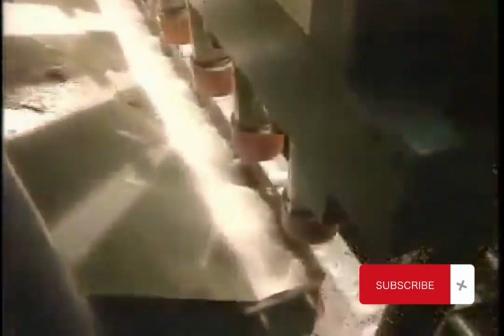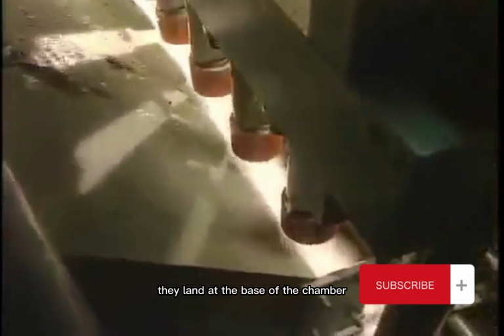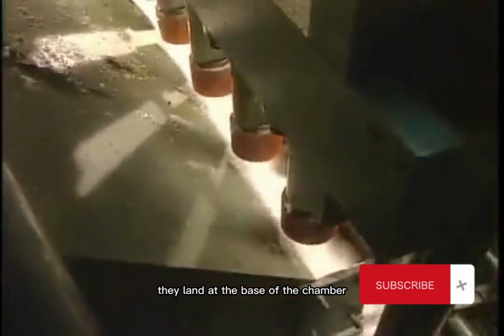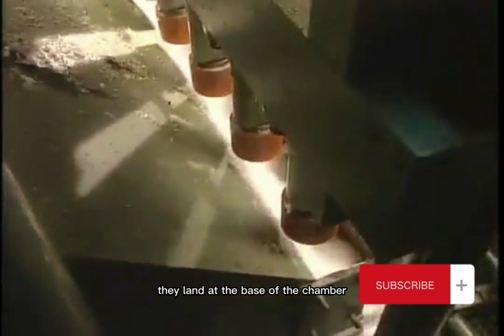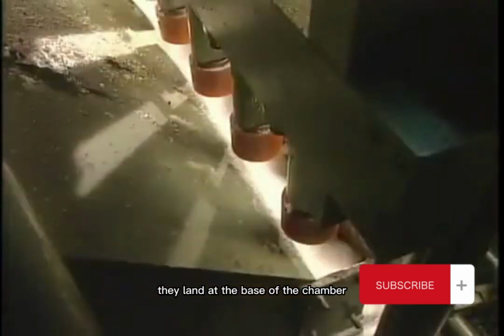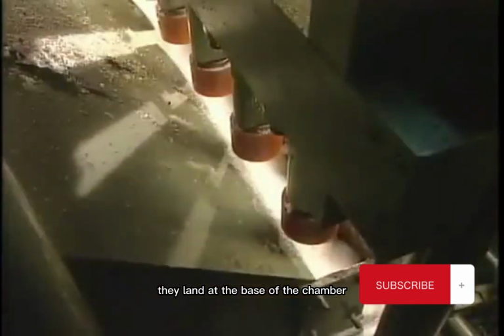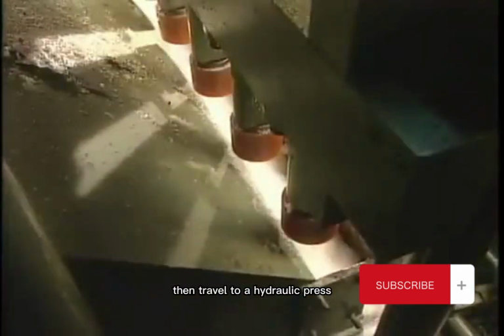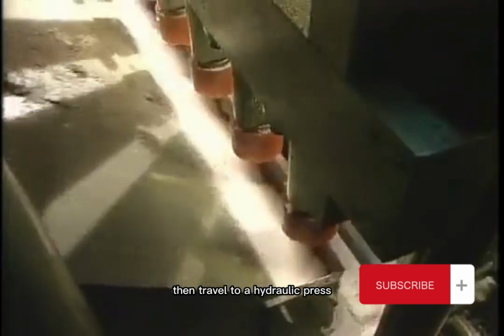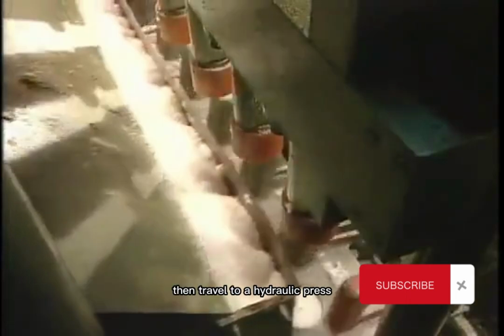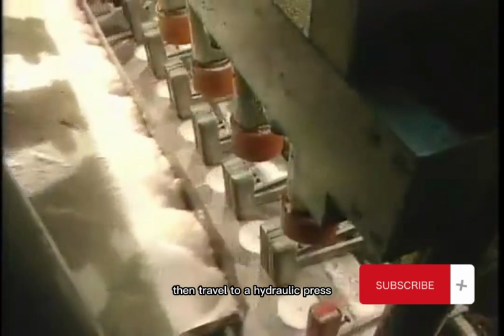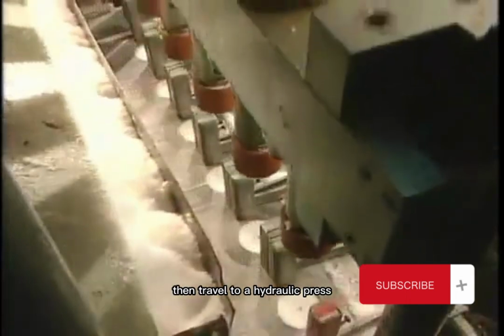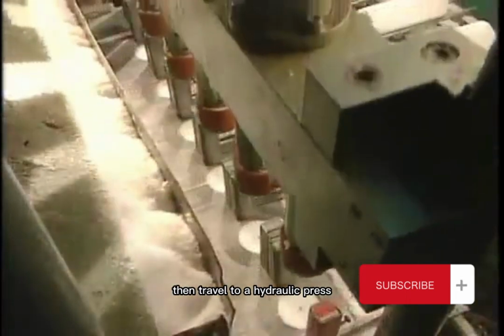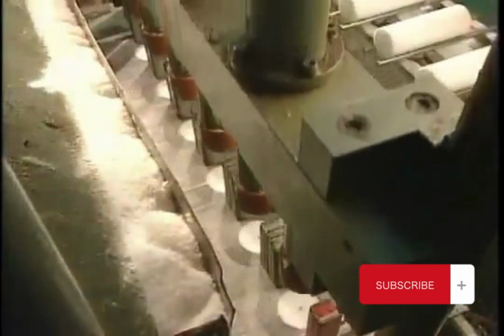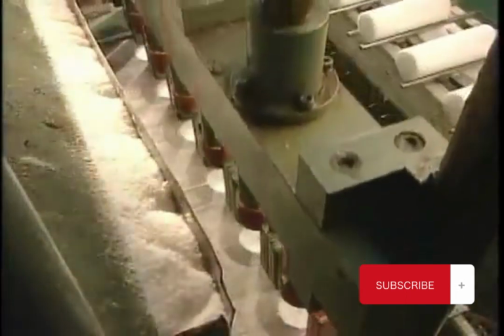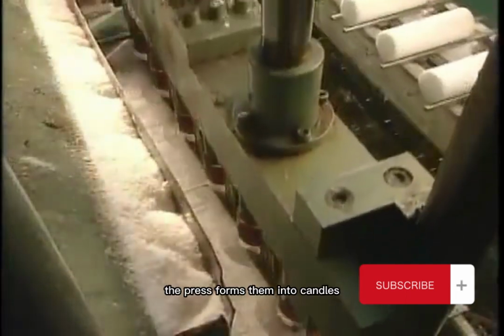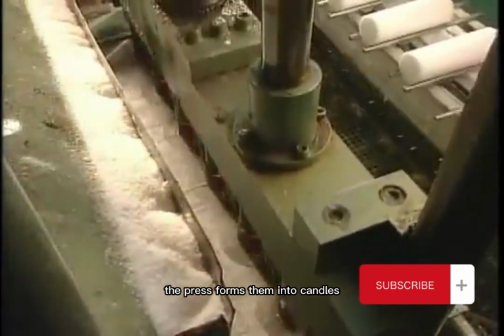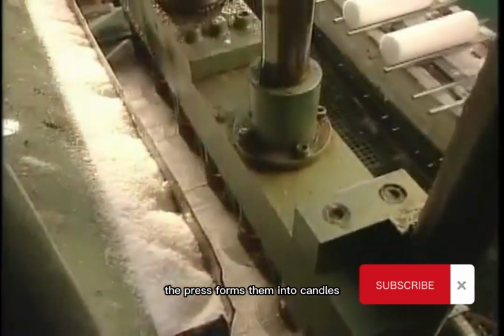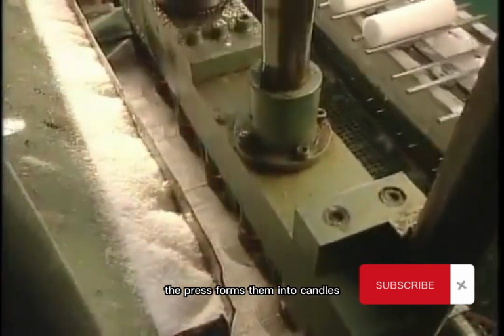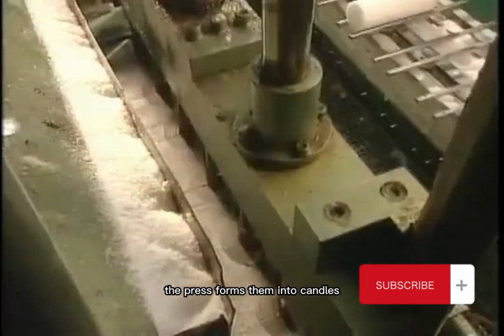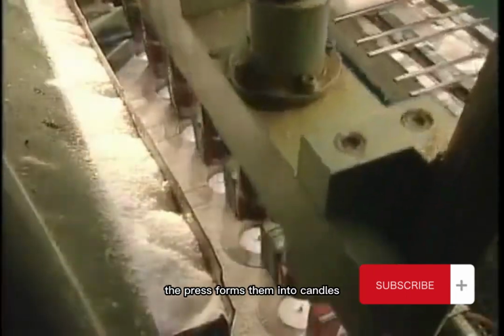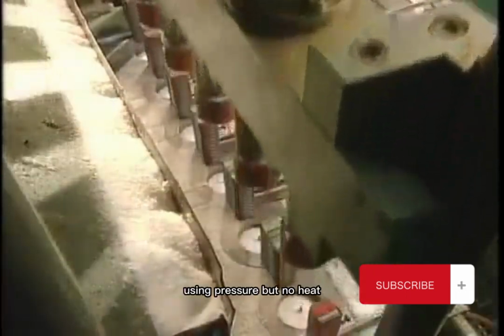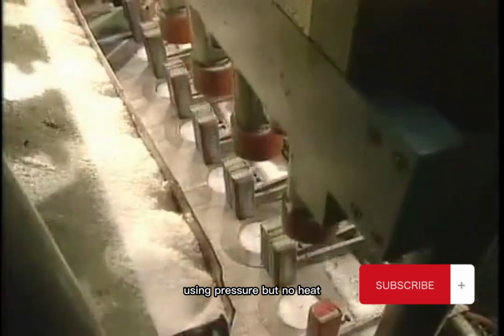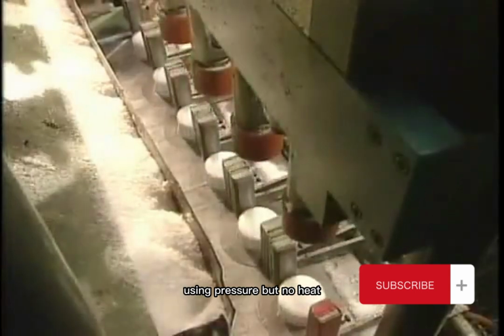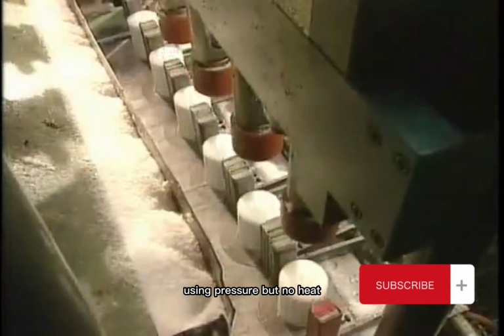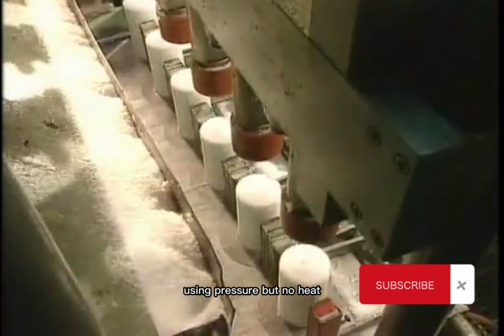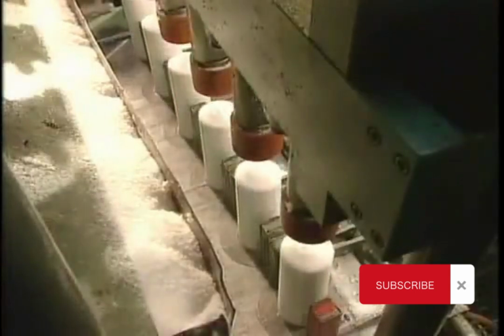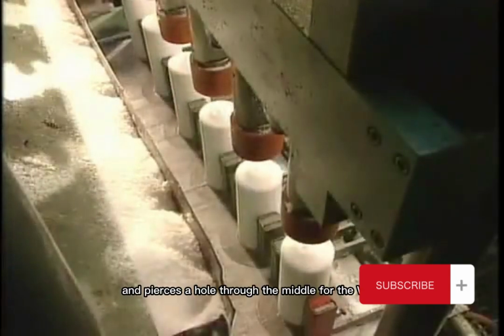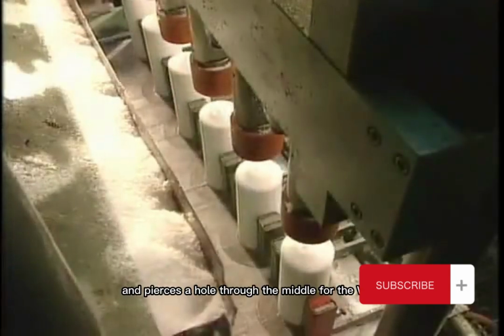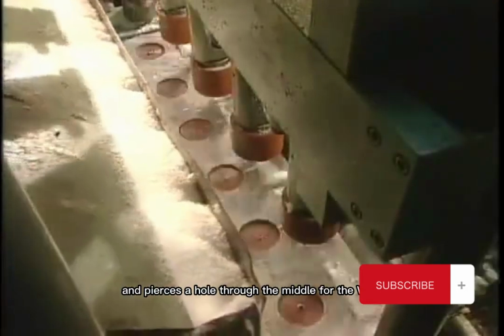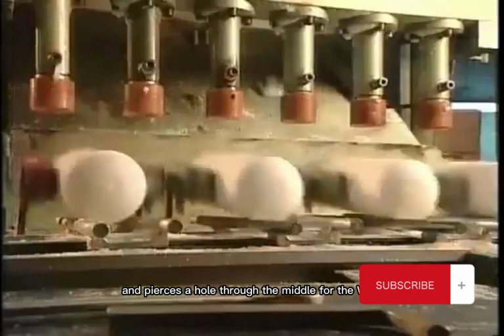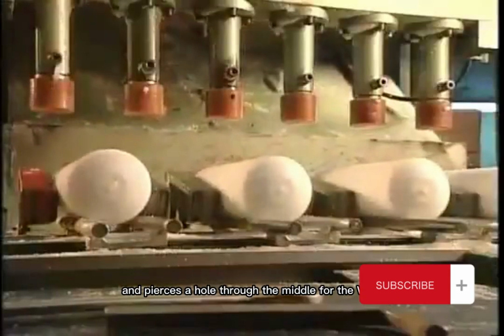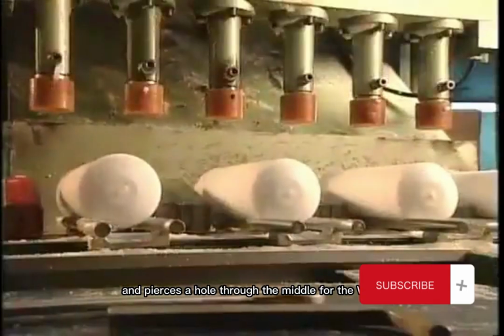The flakes land at the base of the chamber, then travel to a hydraulic press. The press forms them into candles using pressure but no heat, and pierces a hole through the middle for the wick.